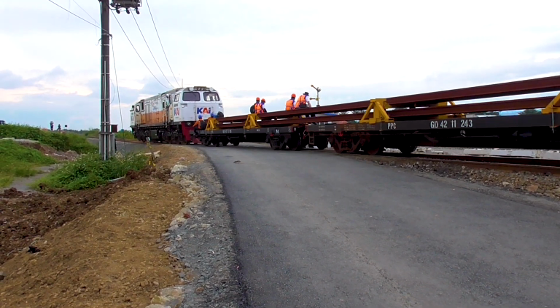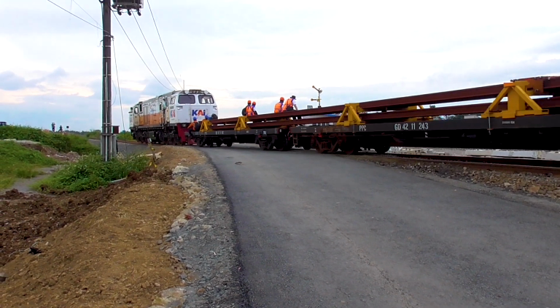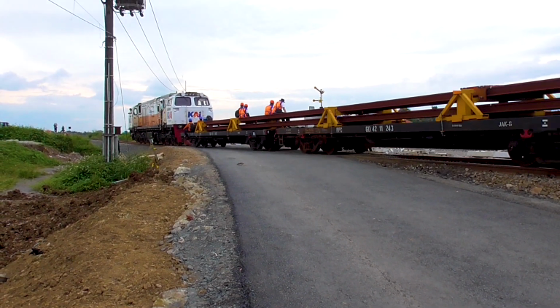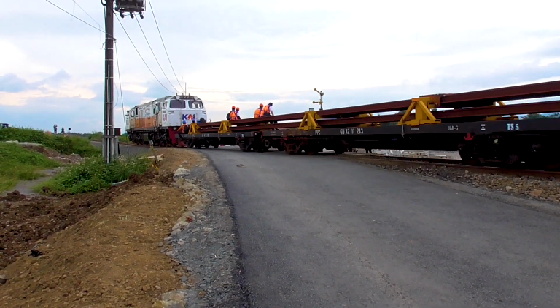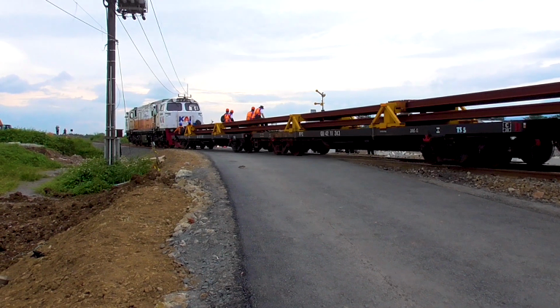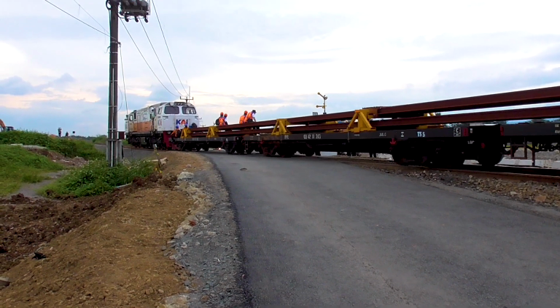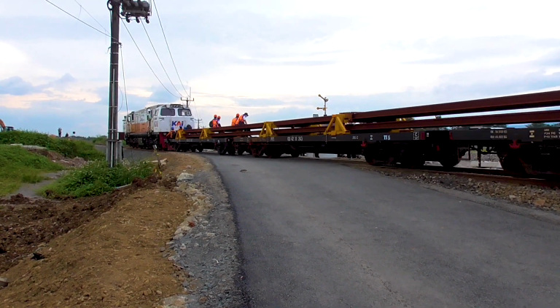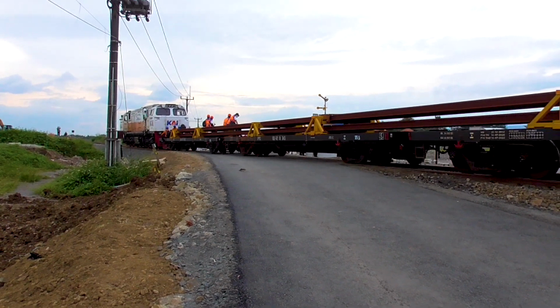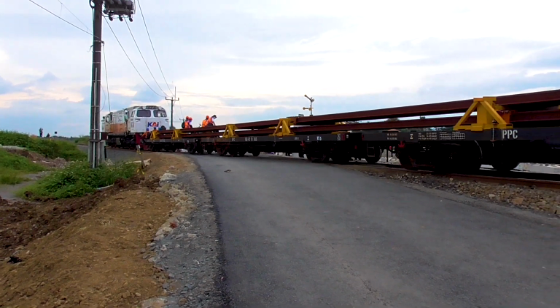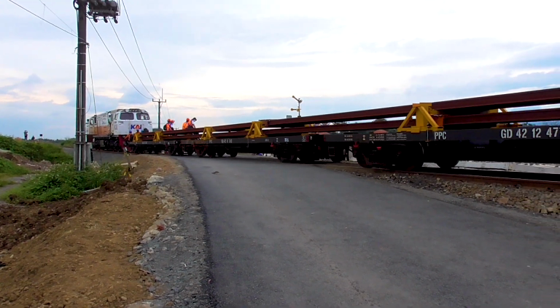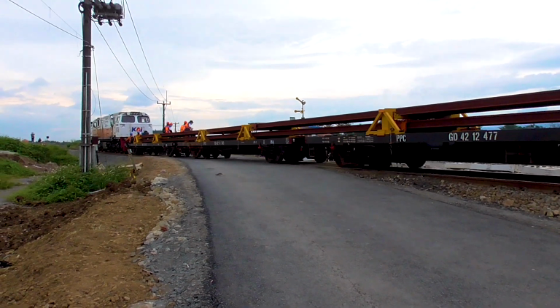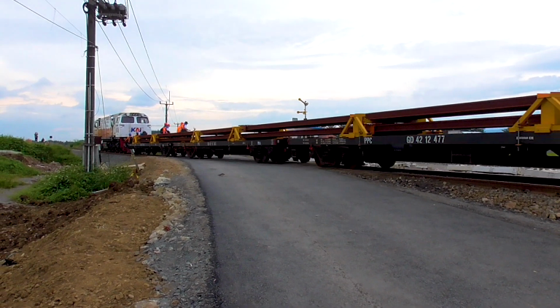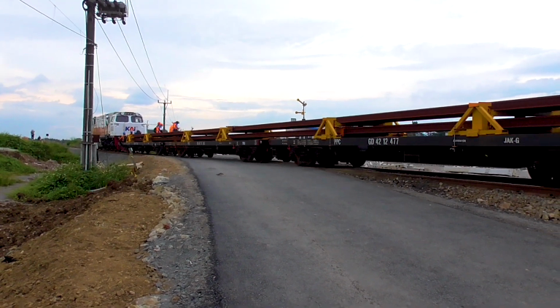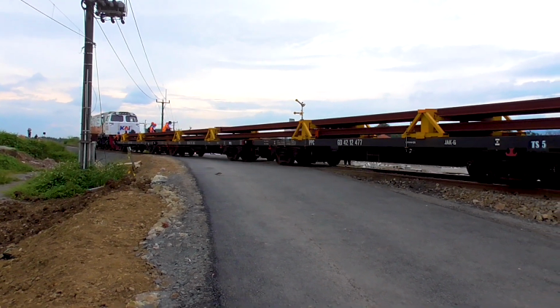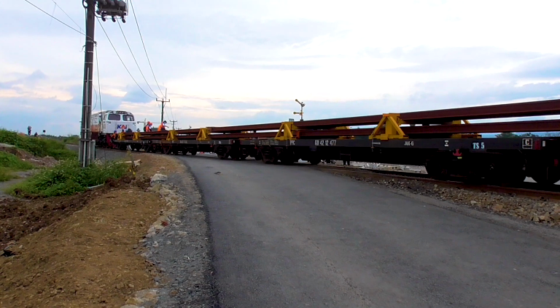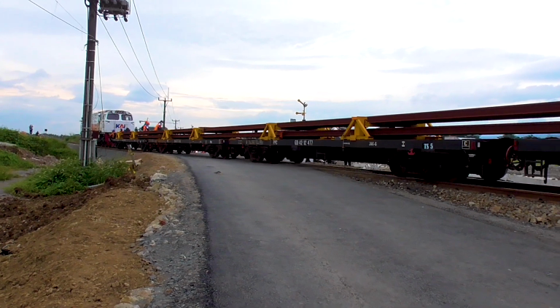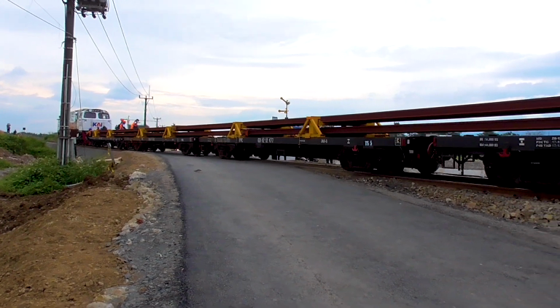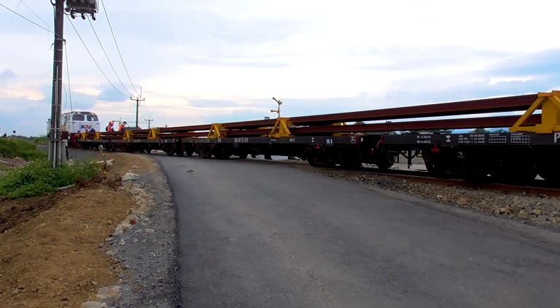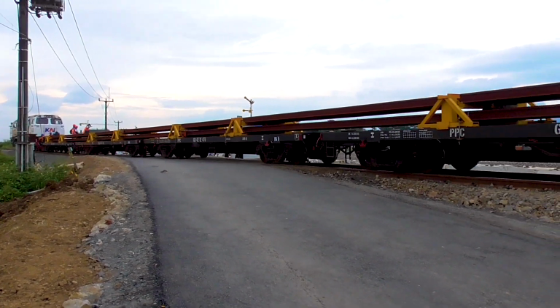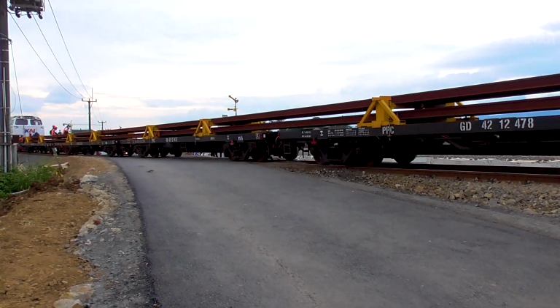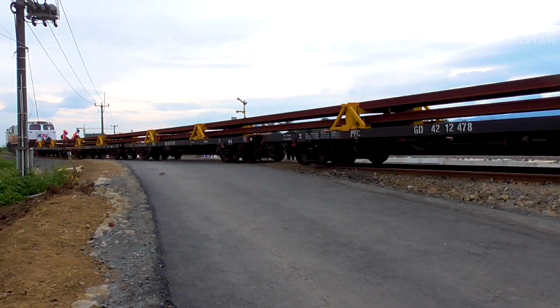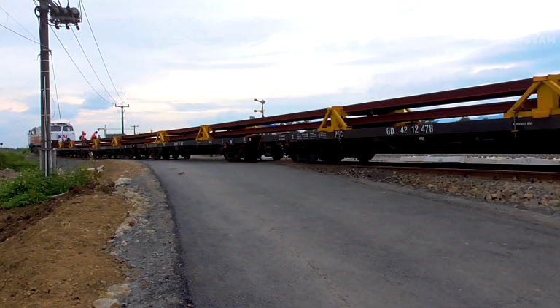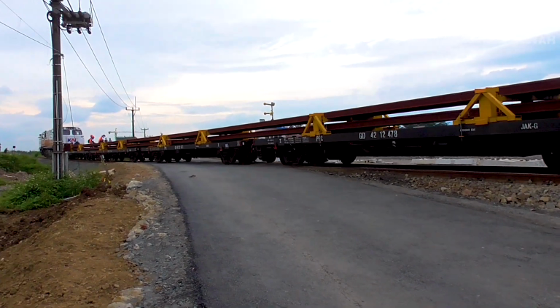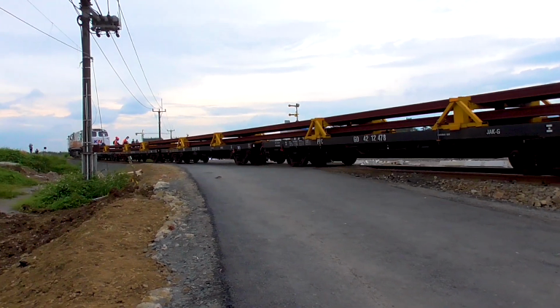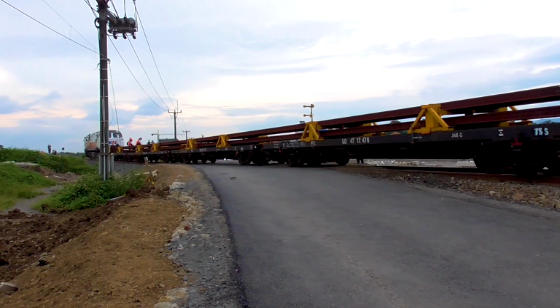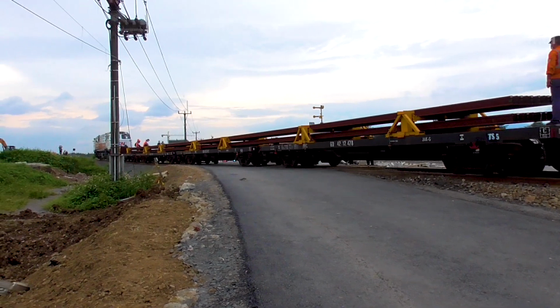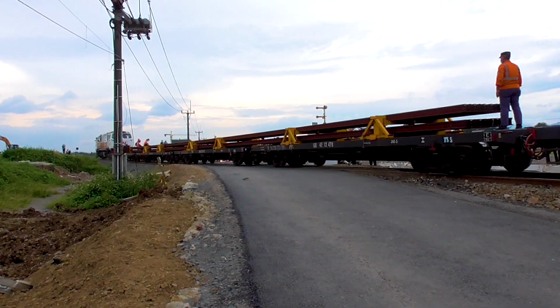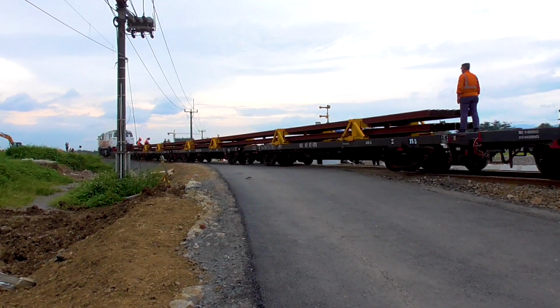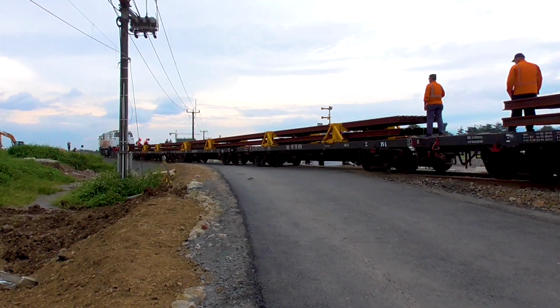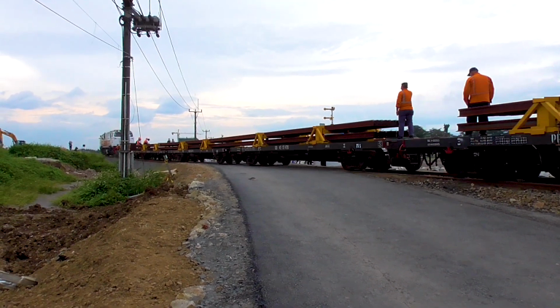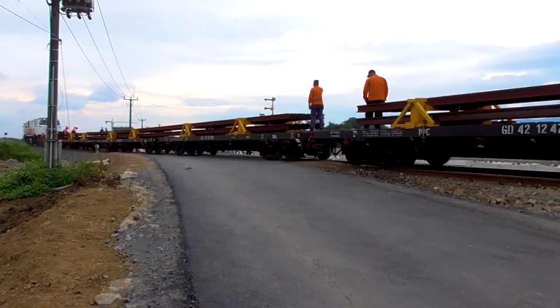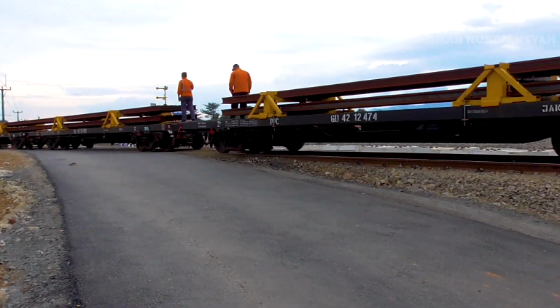Jadi, kalau misalnya sudah dua rangkaian kereta, itu 120 ya kawan. Tiap harinya berapa hari. Jadi makin padat, nih, yang dari Cilacap ke Bandung, Bandung-Cilacap, ya kawan.